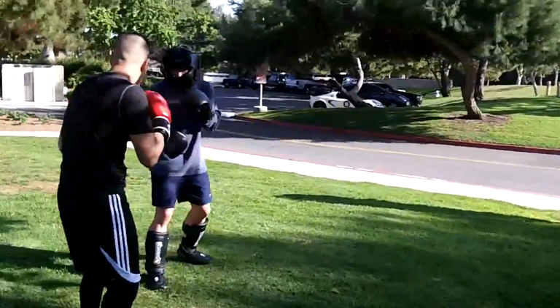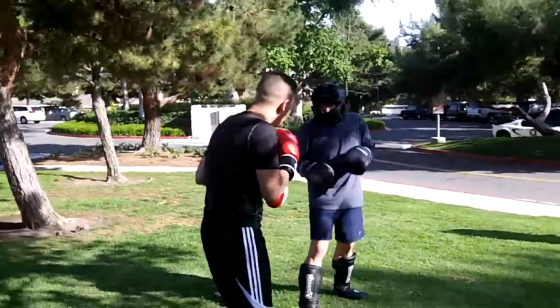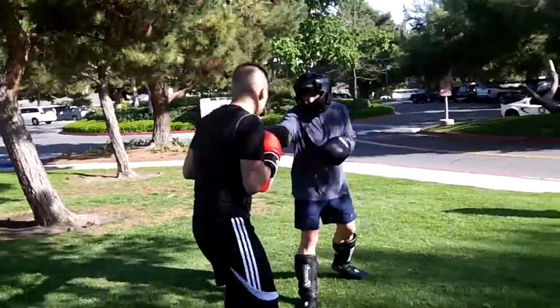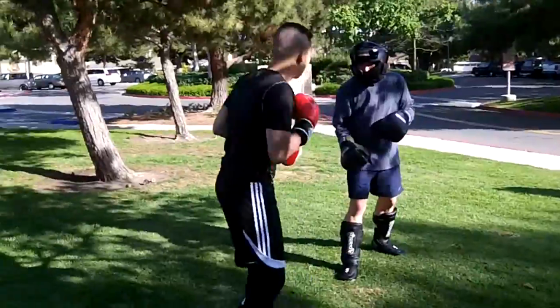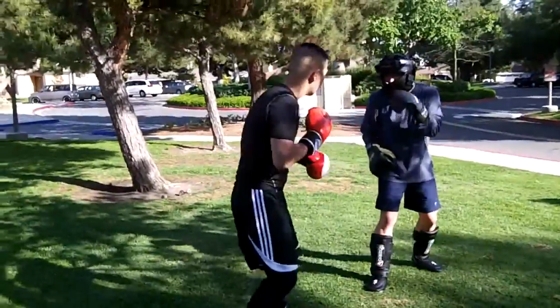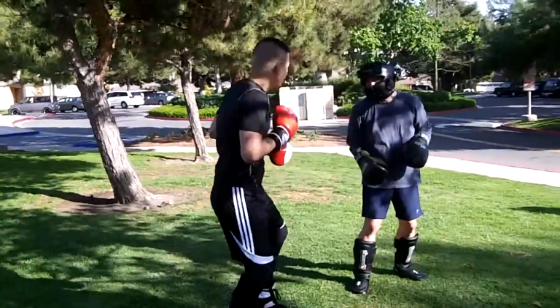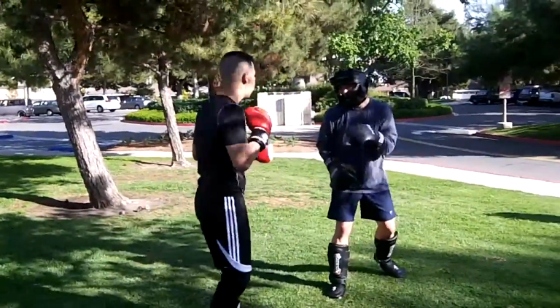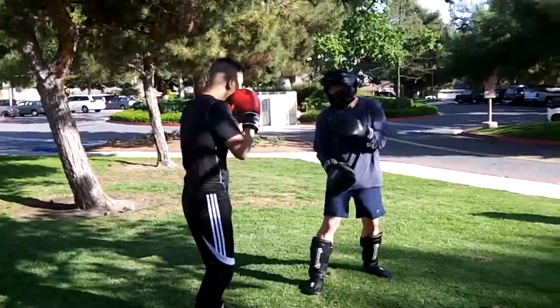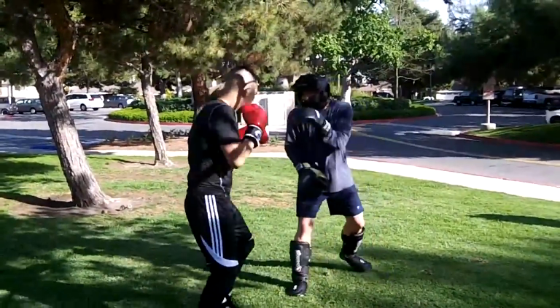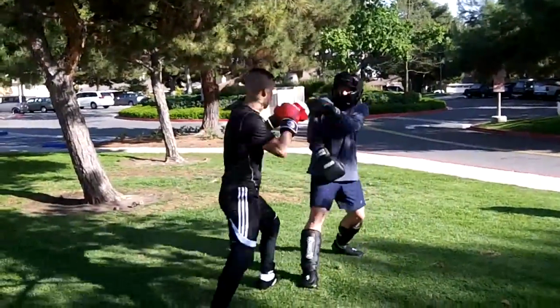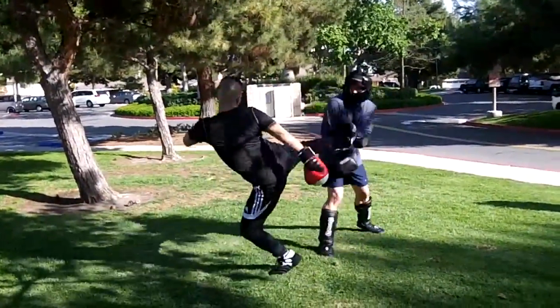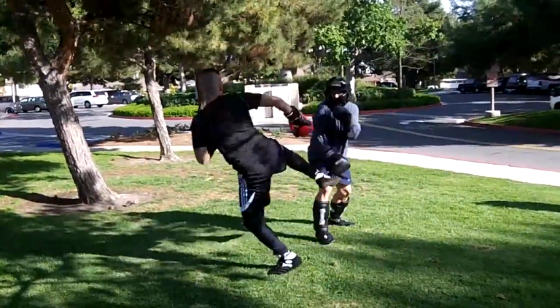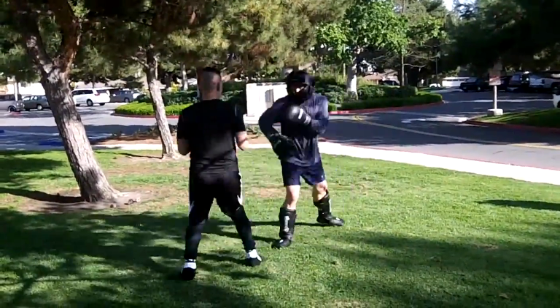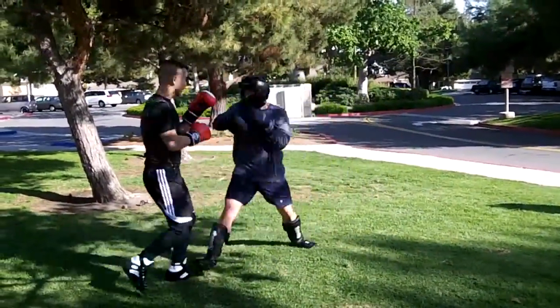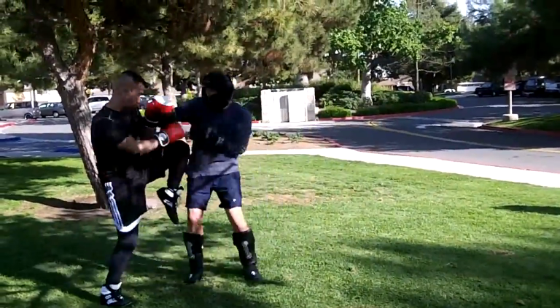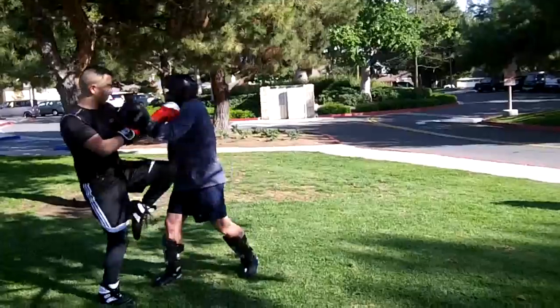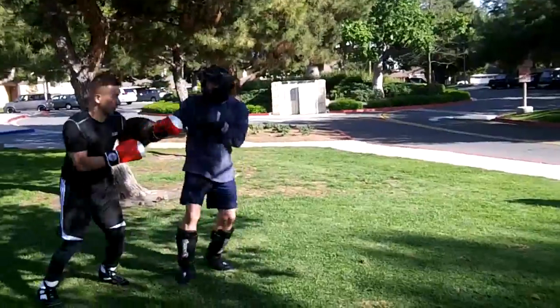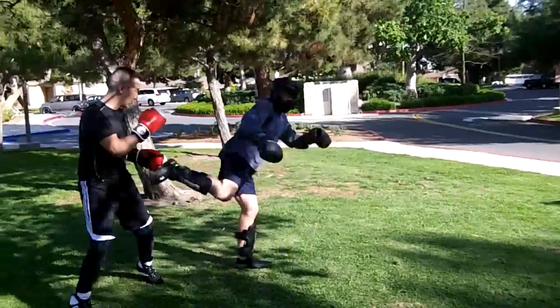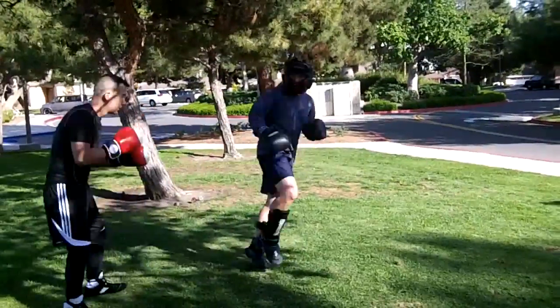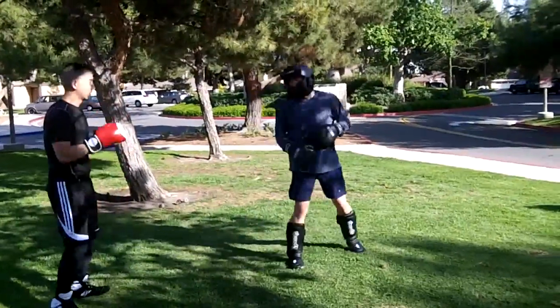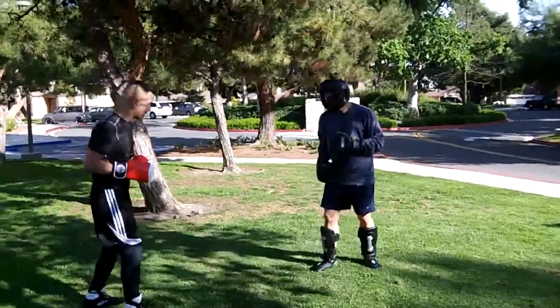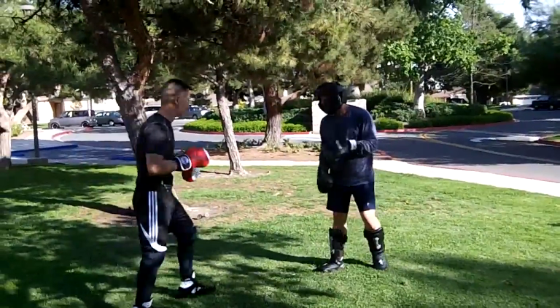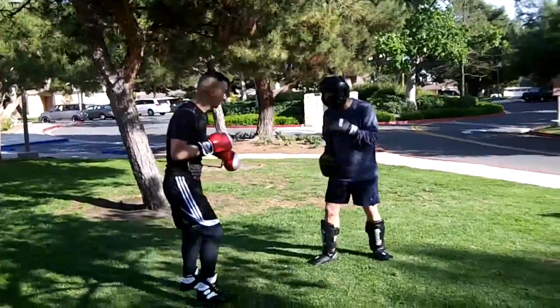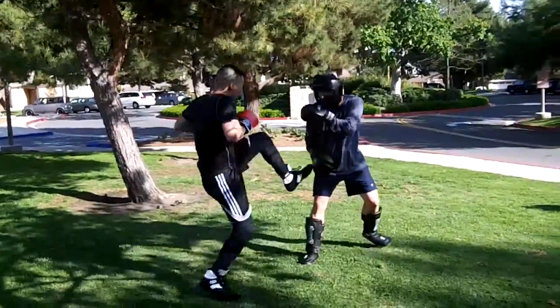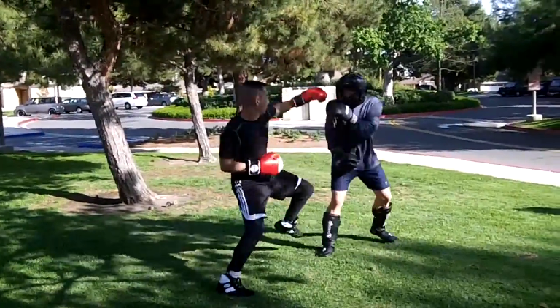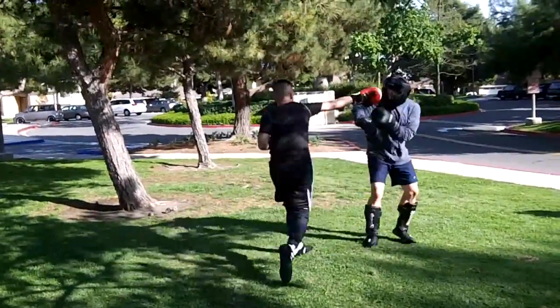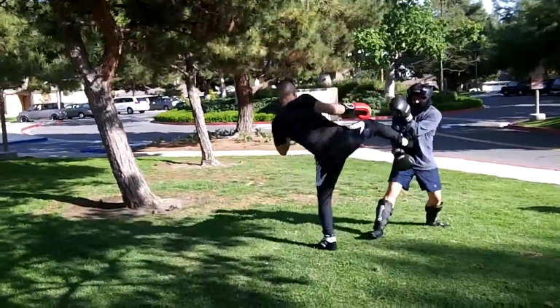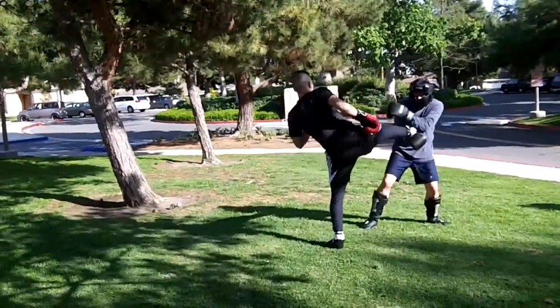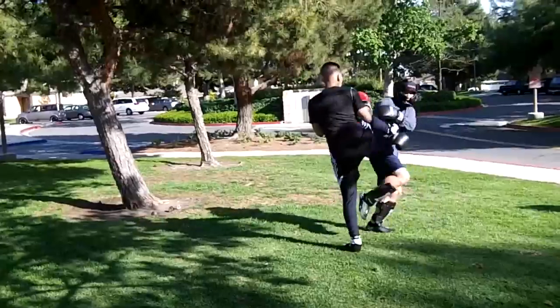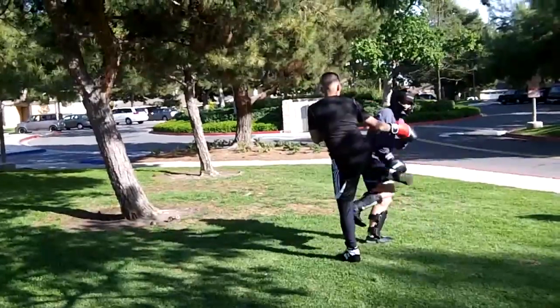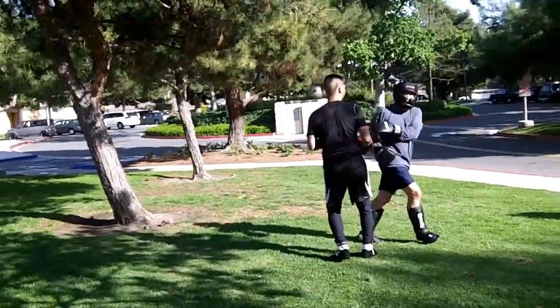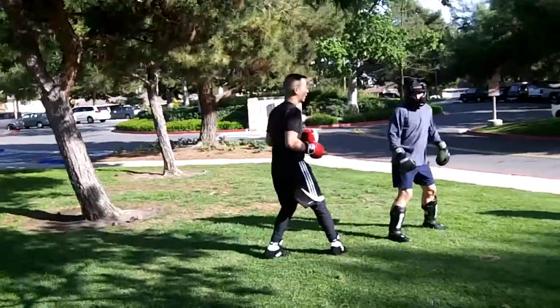It's okay dude, he can take it. He'll back out. Good one.